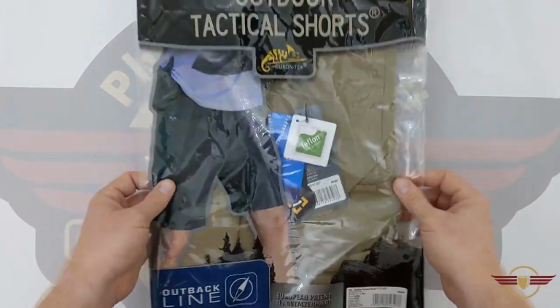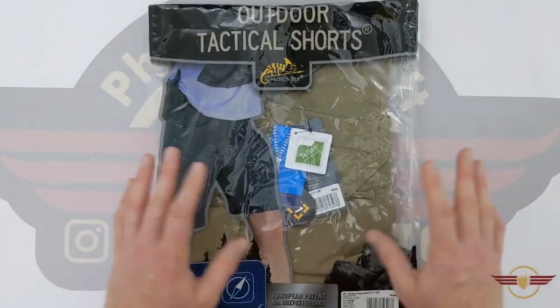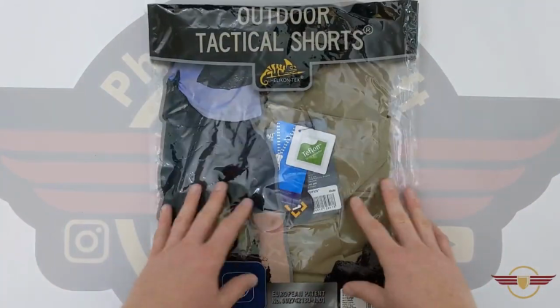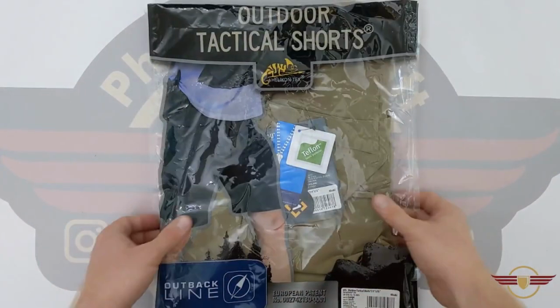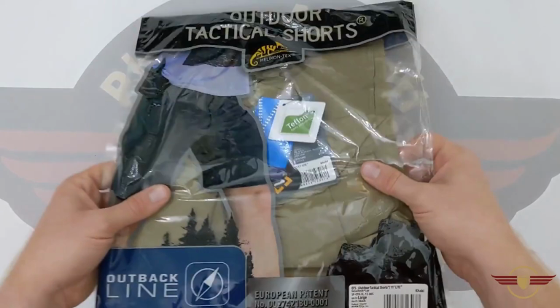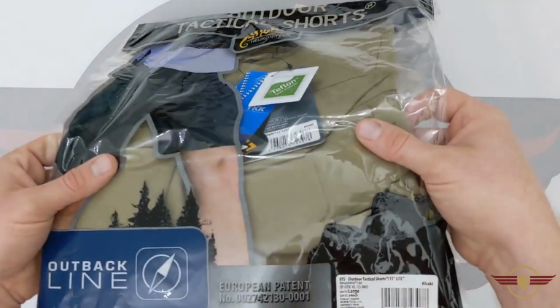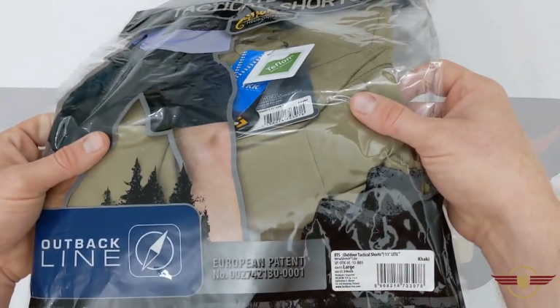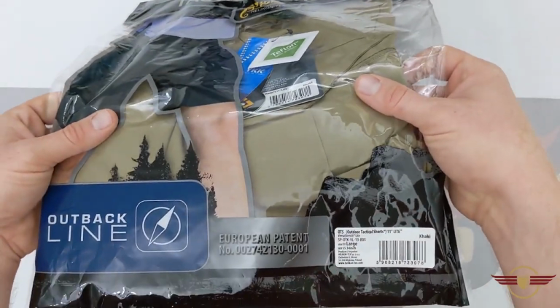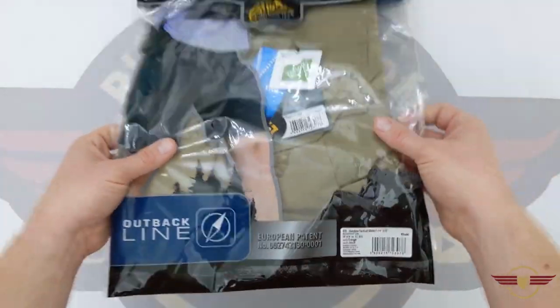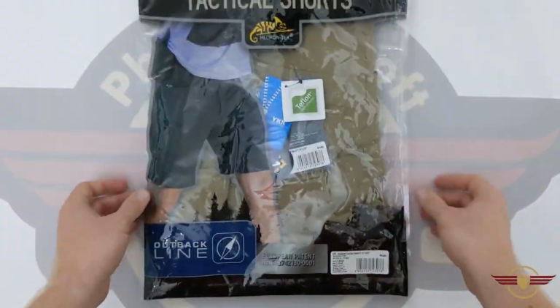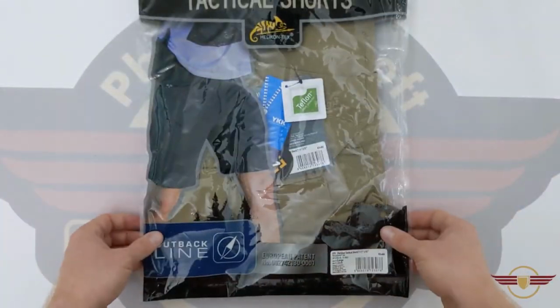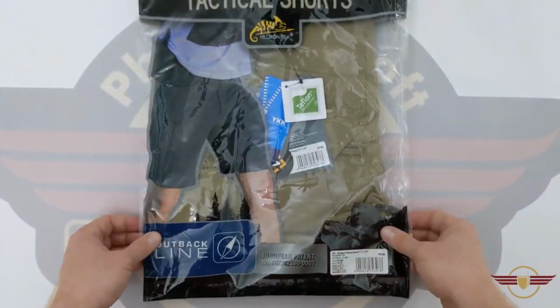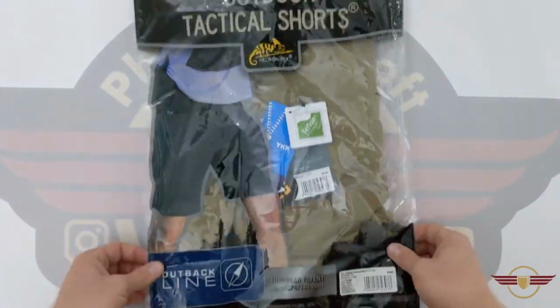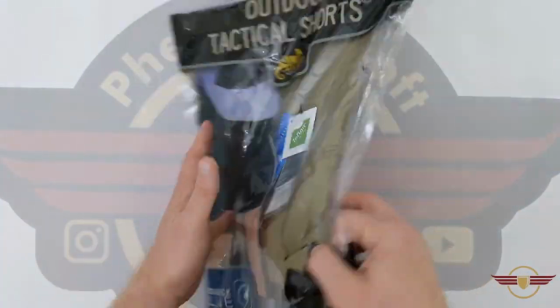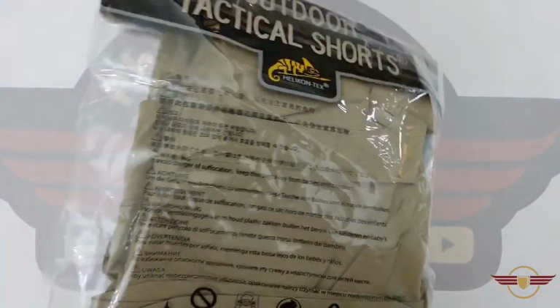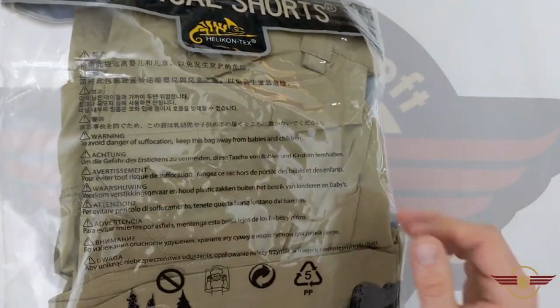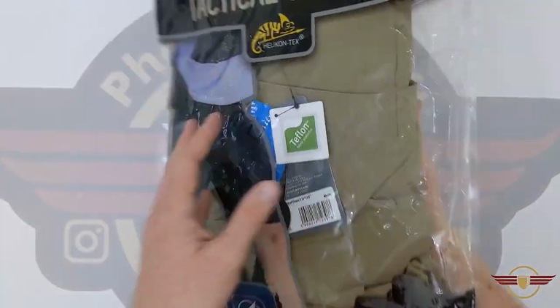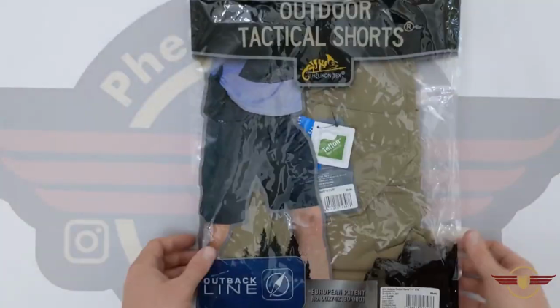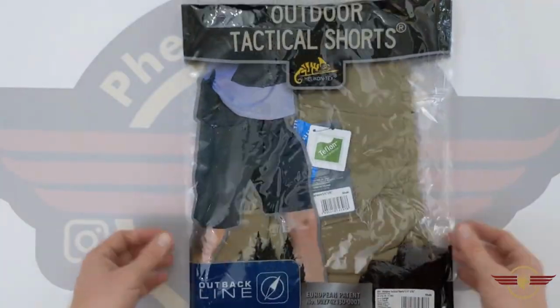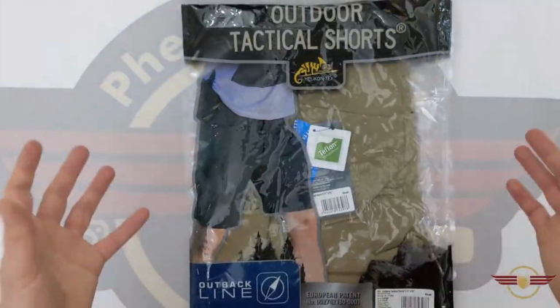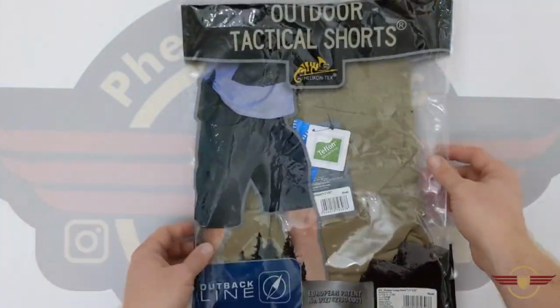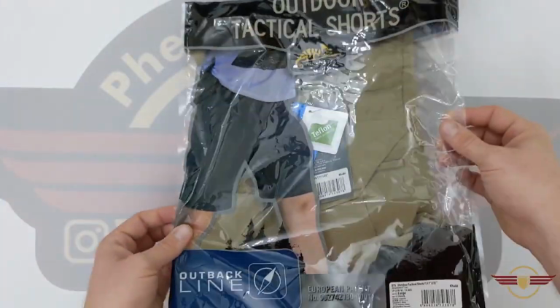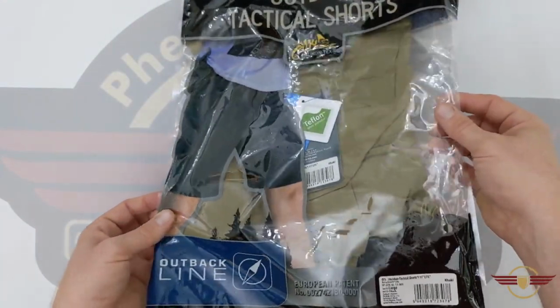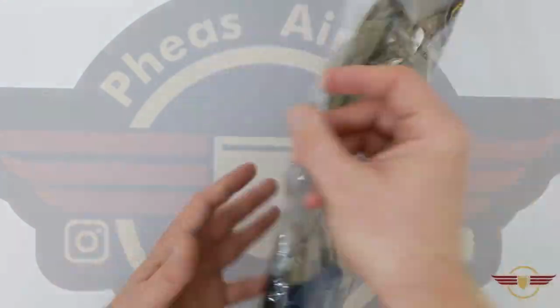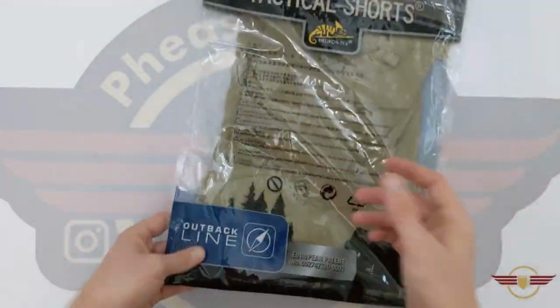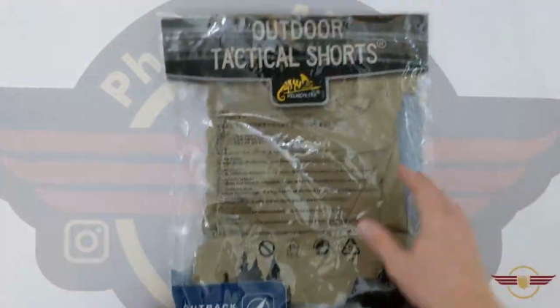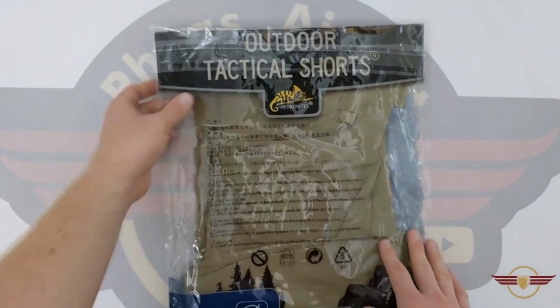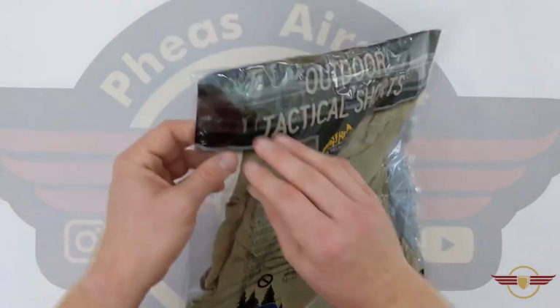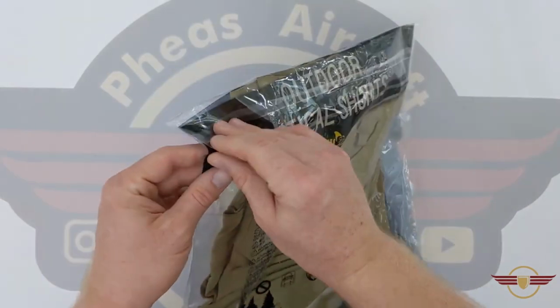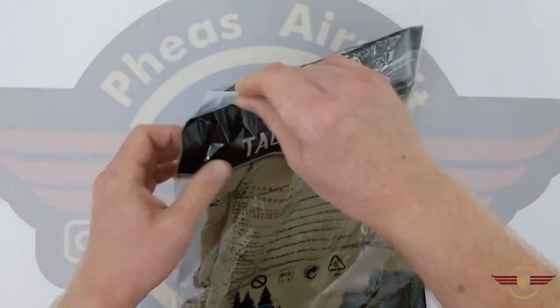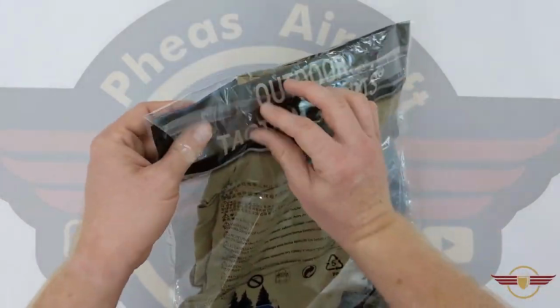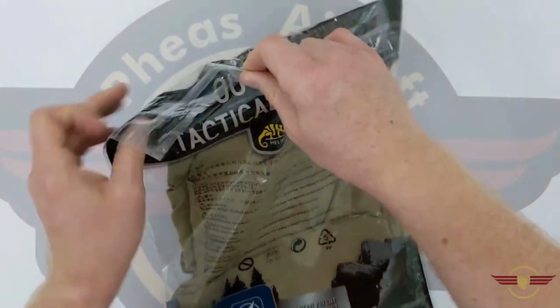So they sent me over the shorts. These are the outdoor tactical shorts and they are in the khaki colouring — looking really really nice. We'll get into it, we'll have a look, and then I'll come back once I've worn them for a couple of weeks and give you my review.